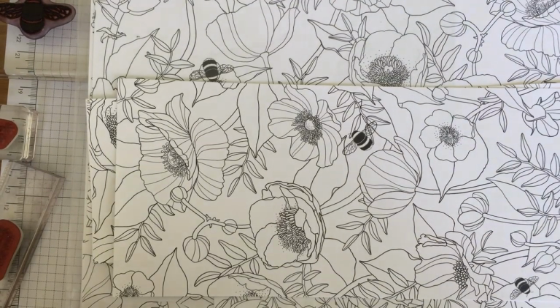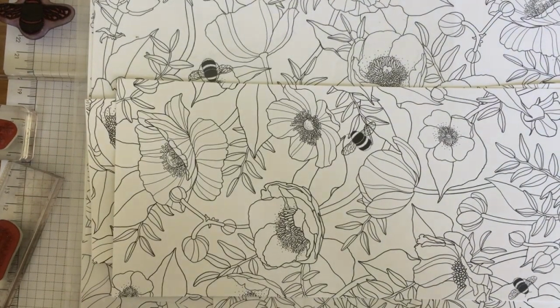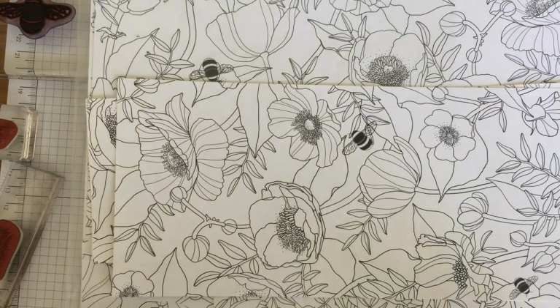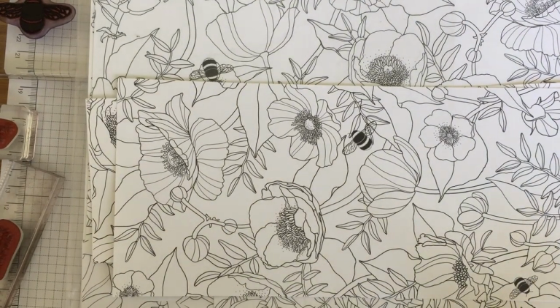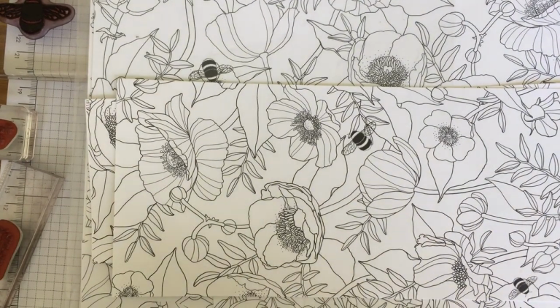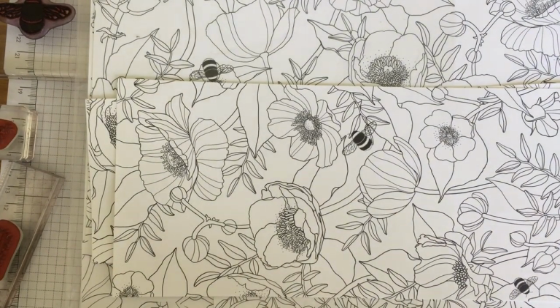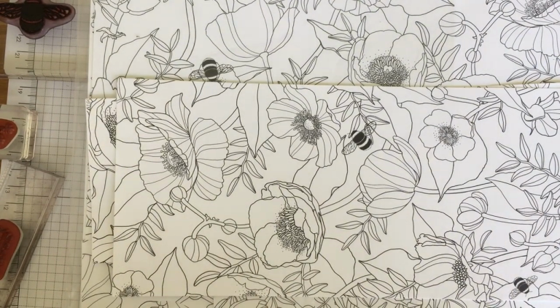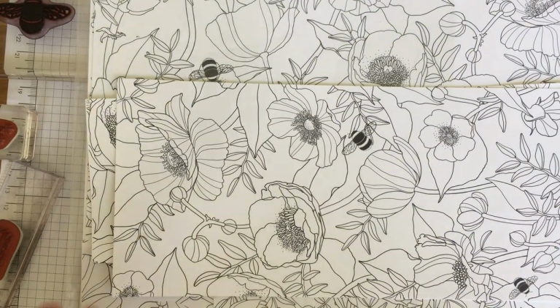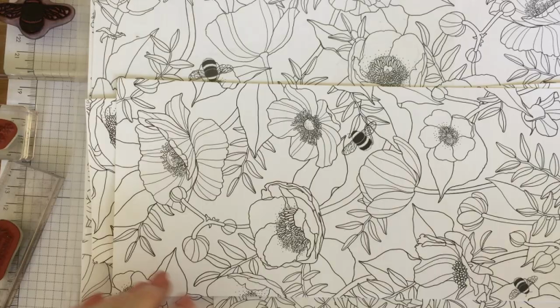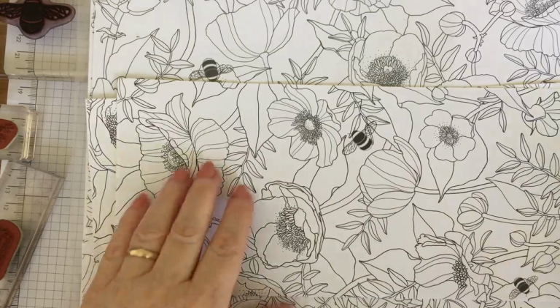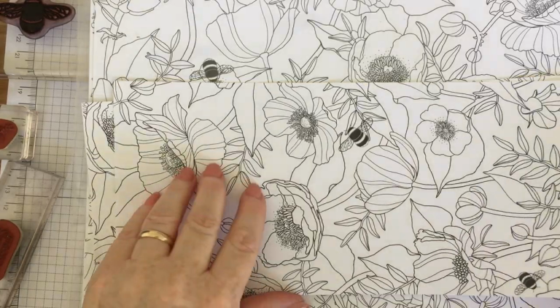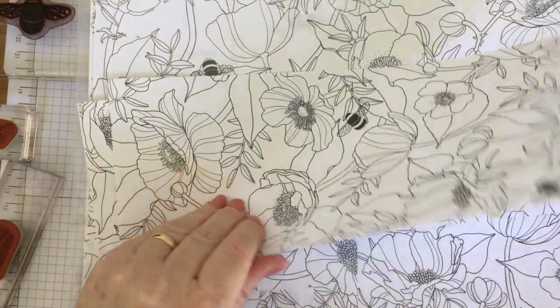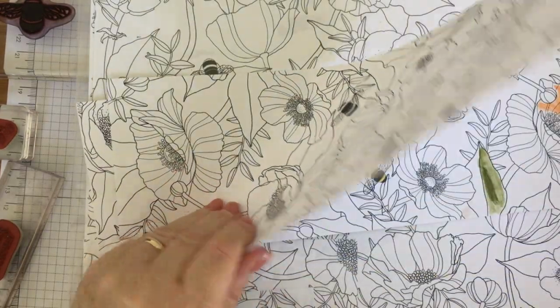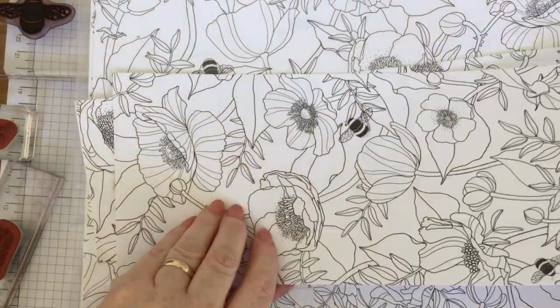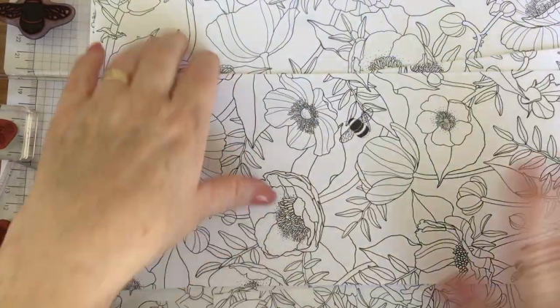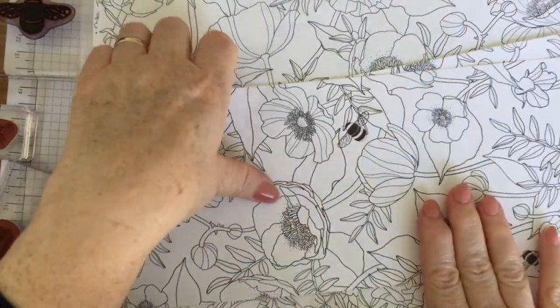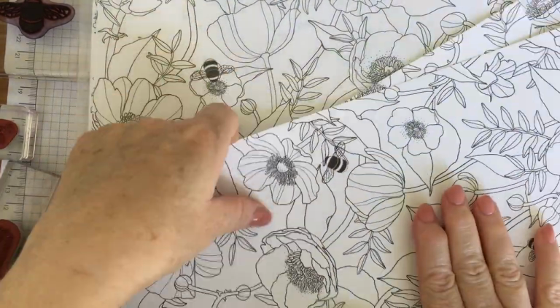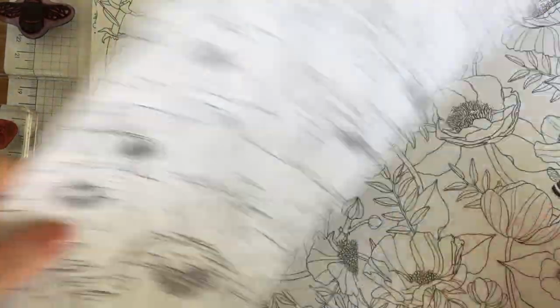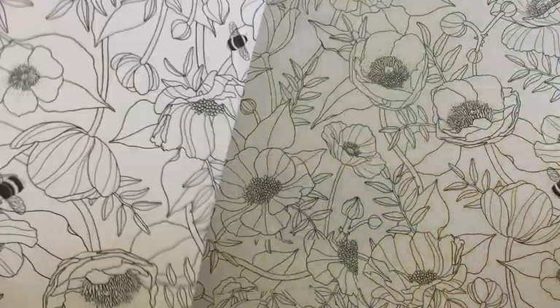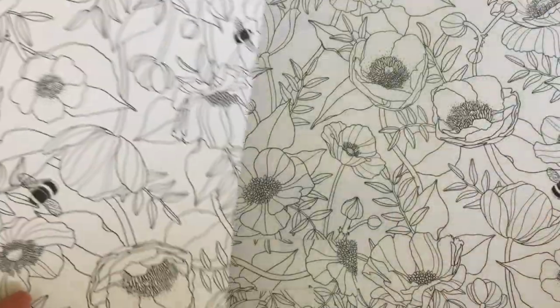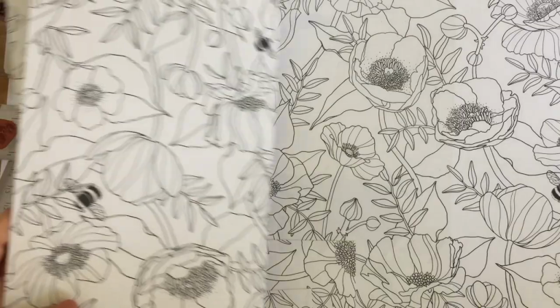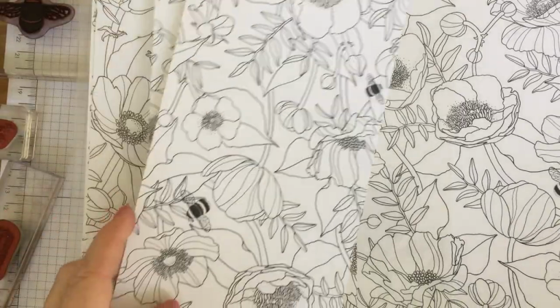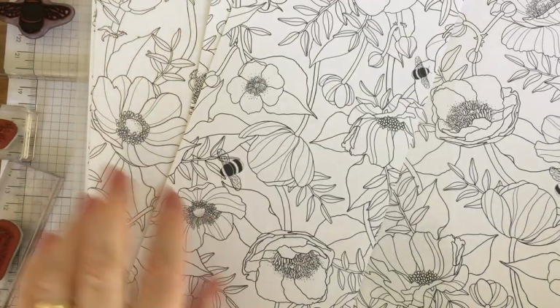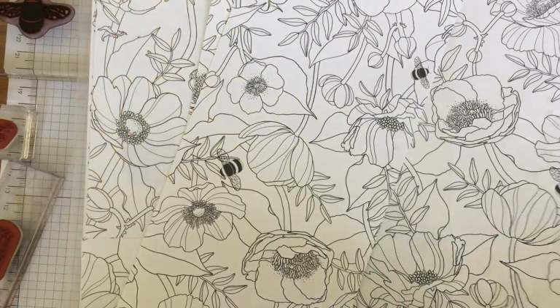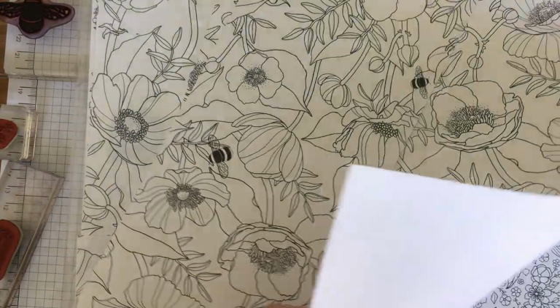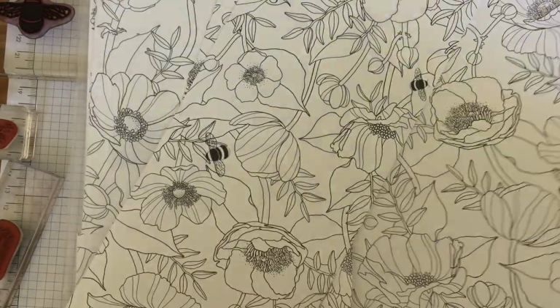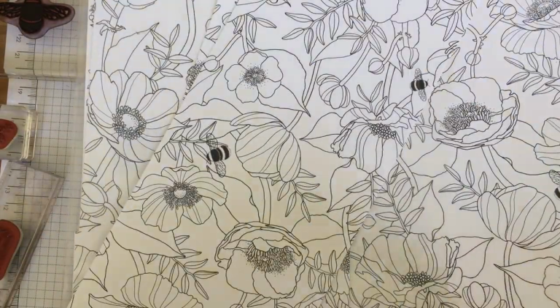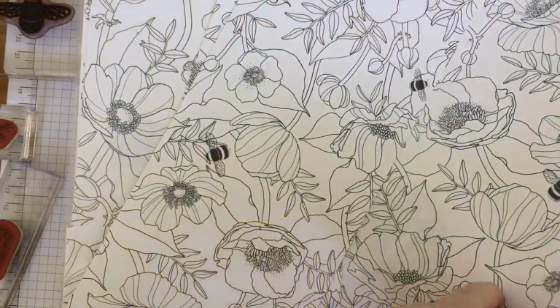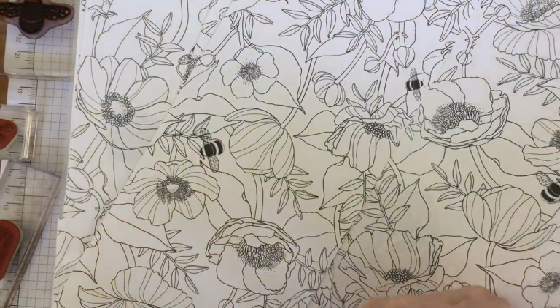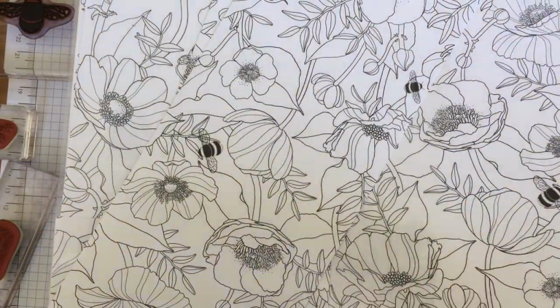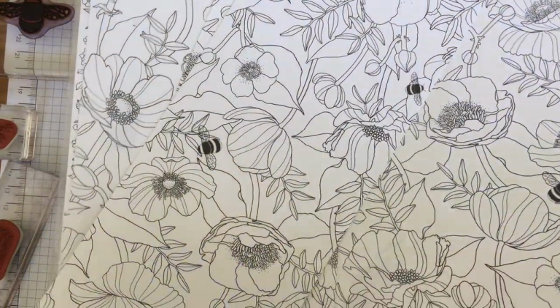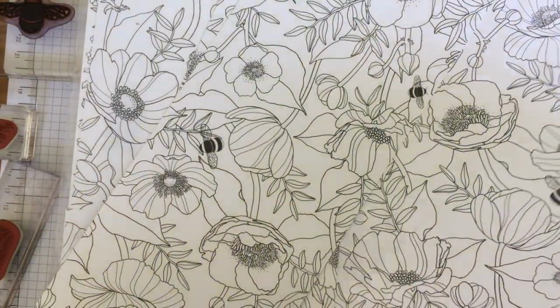Hello, it's Kate from inkstampshare.ink. I'm going to share these beautiful papers with you today. These are called Inside the Line Designer Series Papers from Stamping Up, part of the Sale-A-Bration freebies that are going on until the end of the month.